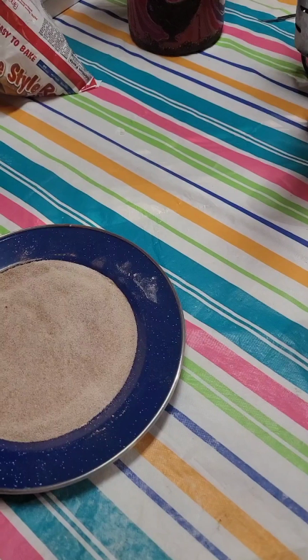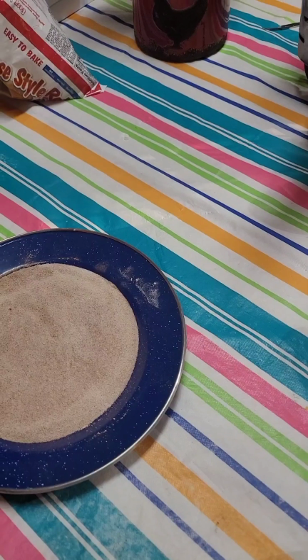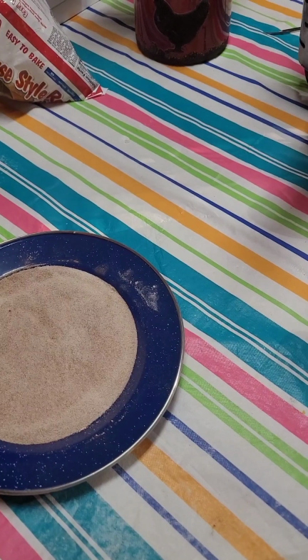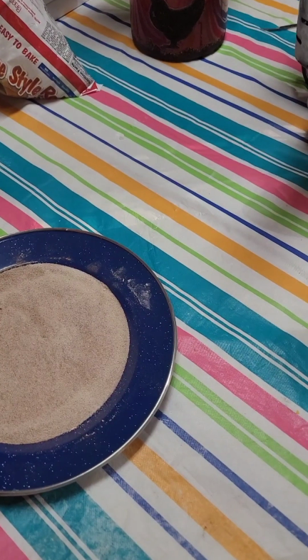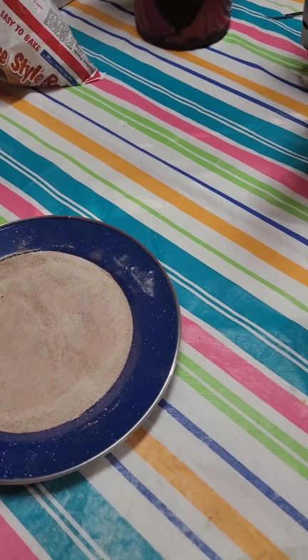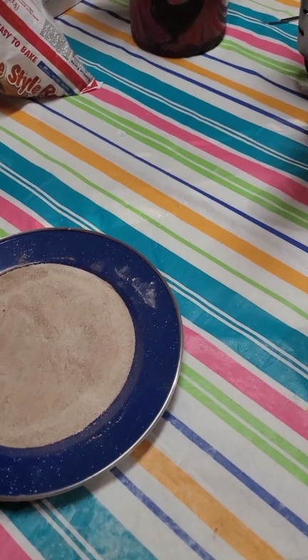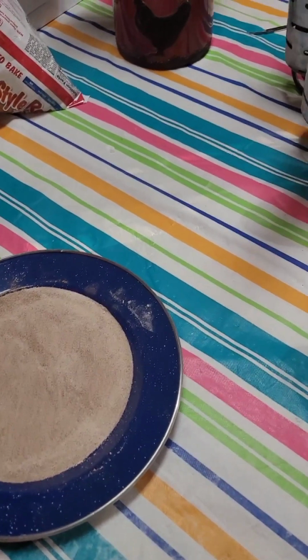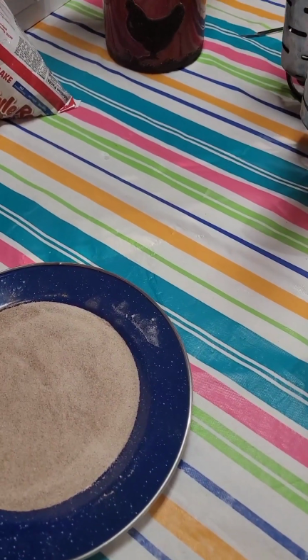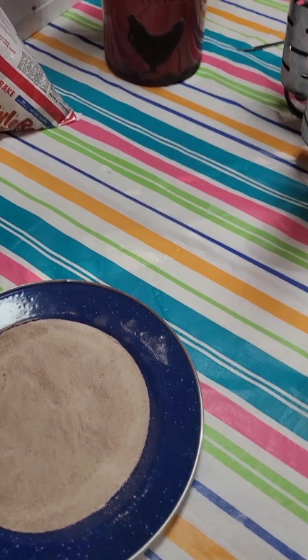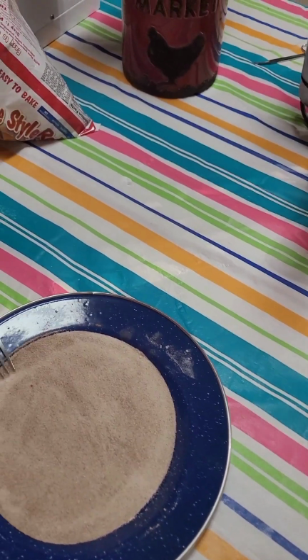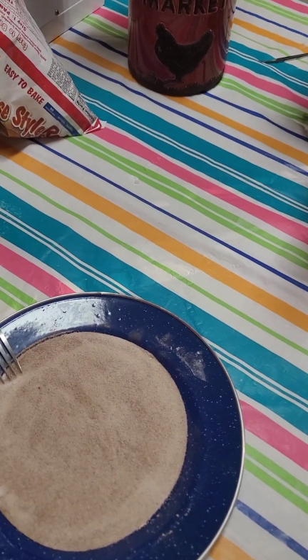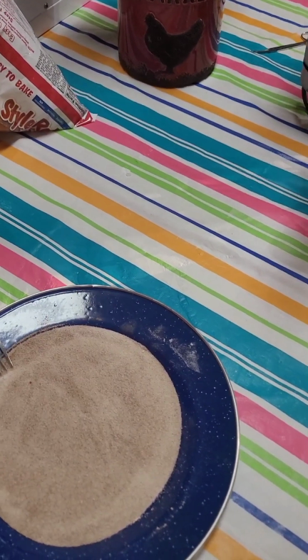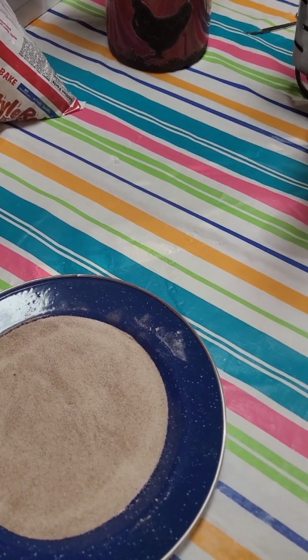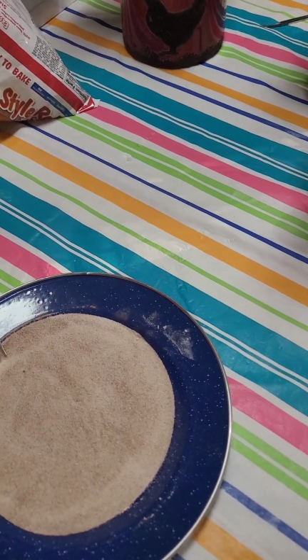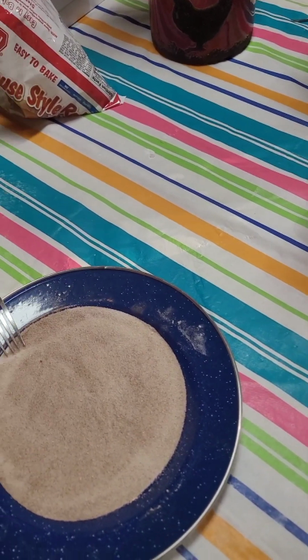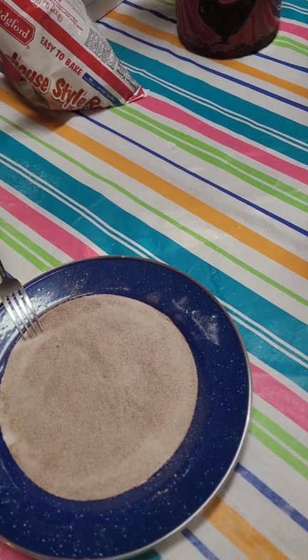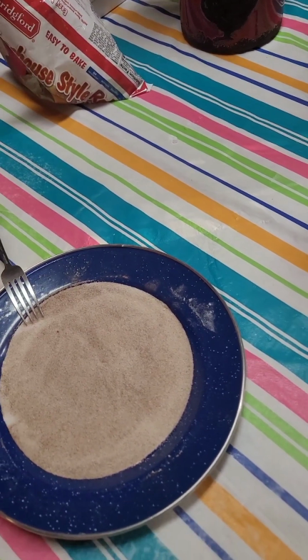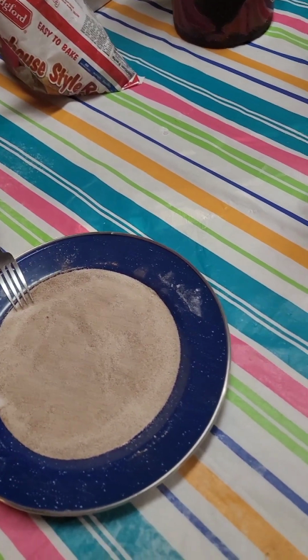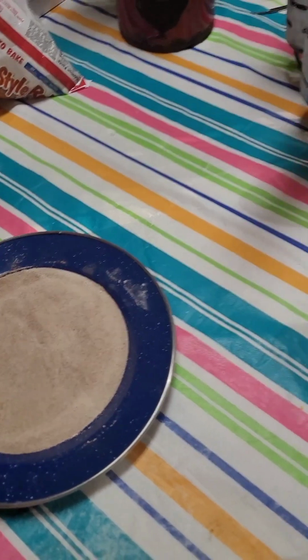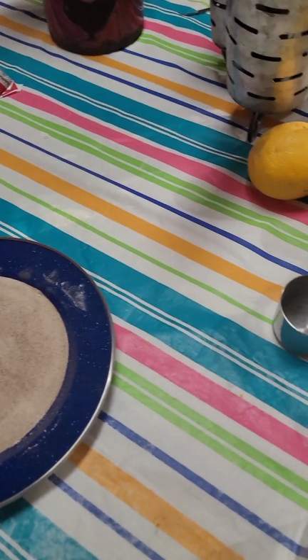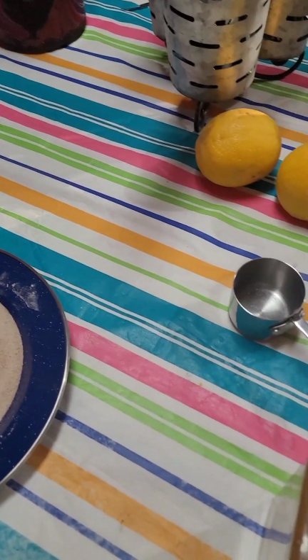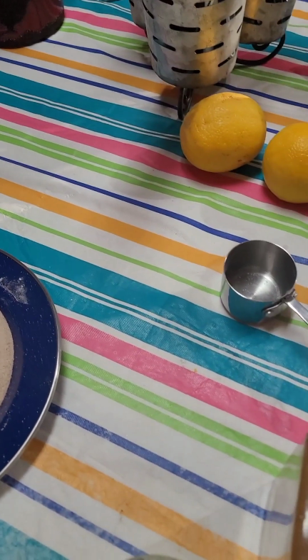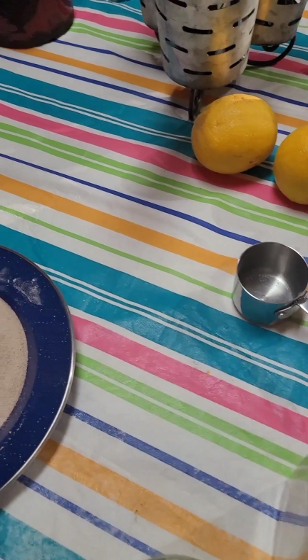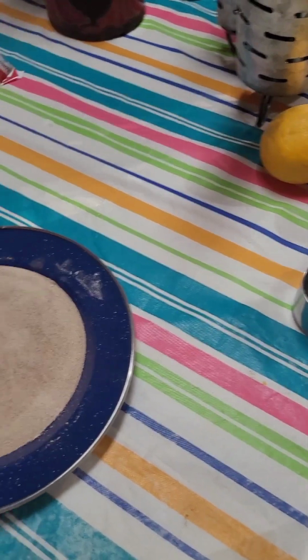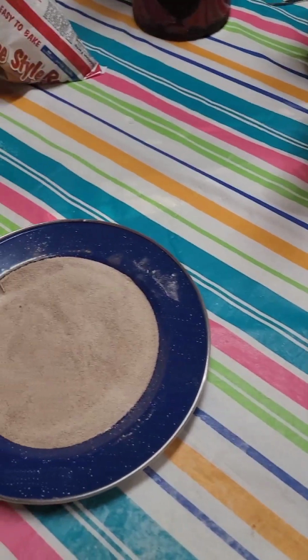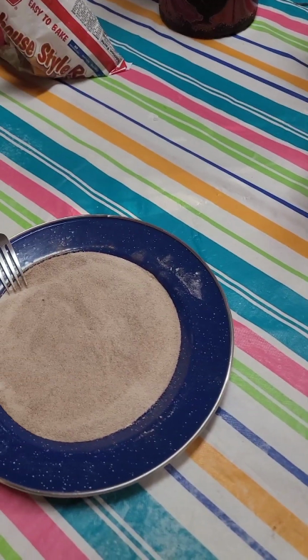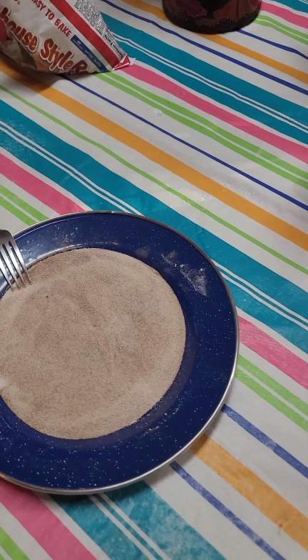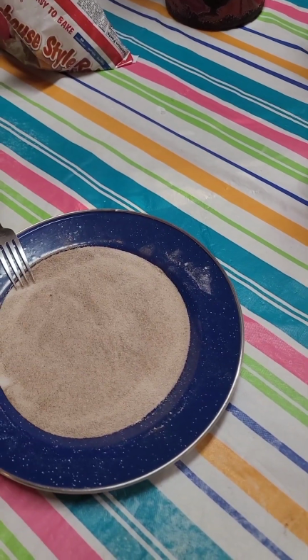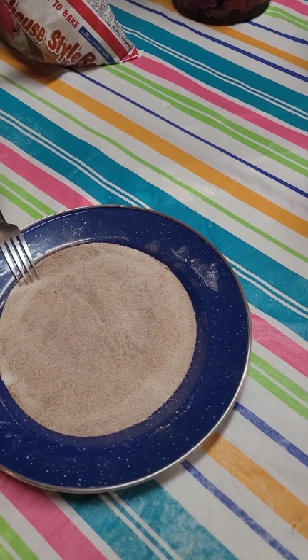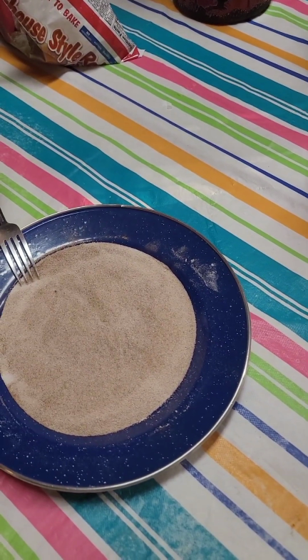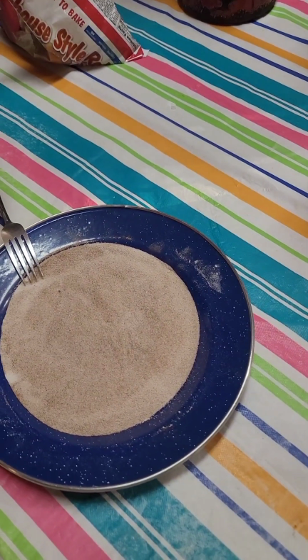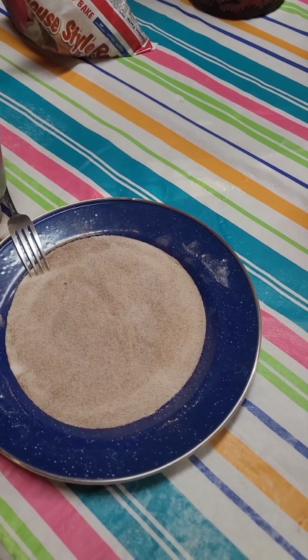Hi everyone, this is Tim and Mina and our son Mark with Cozy Homestead. We're in the process of making some homemade monkey bread — well, kind of homemade.